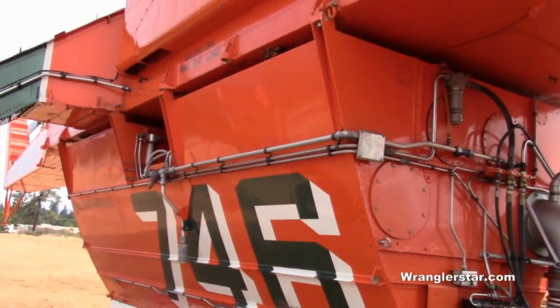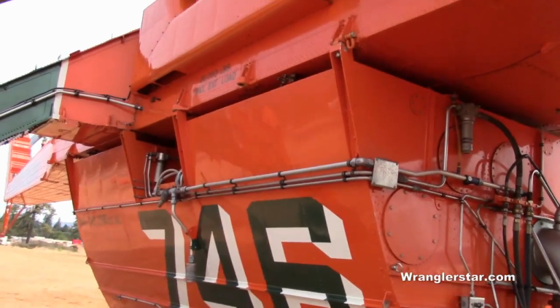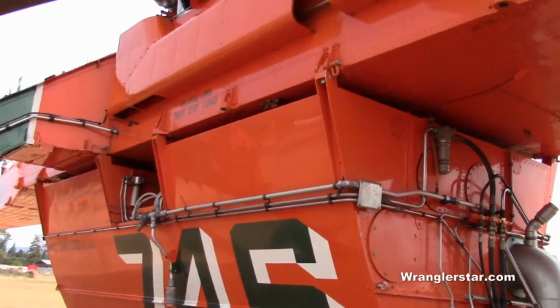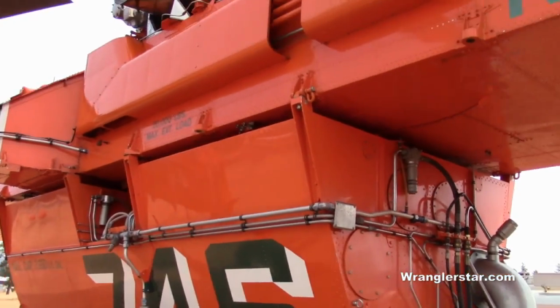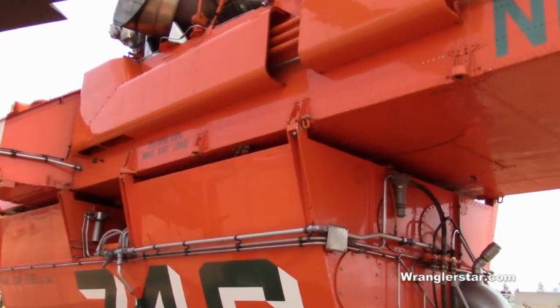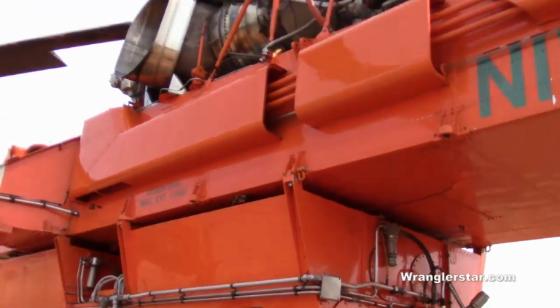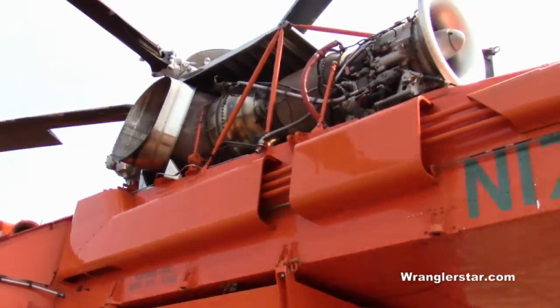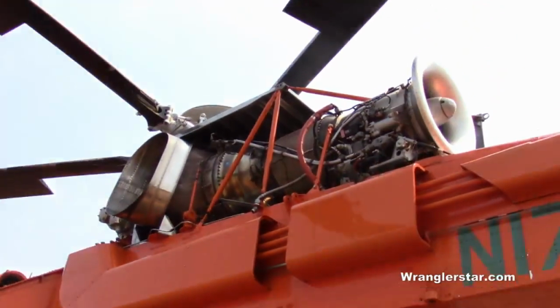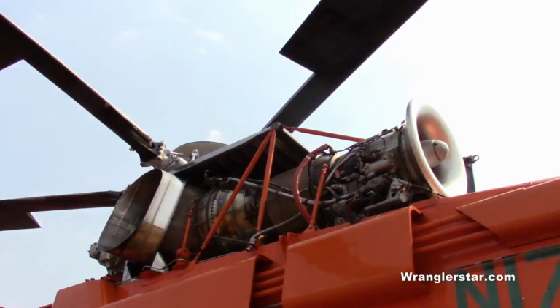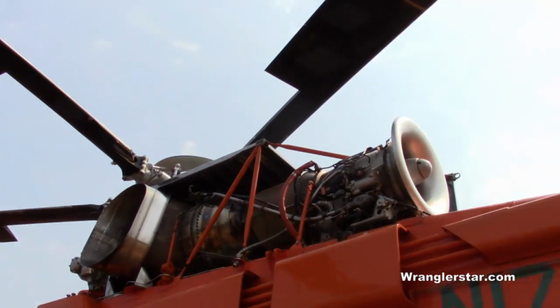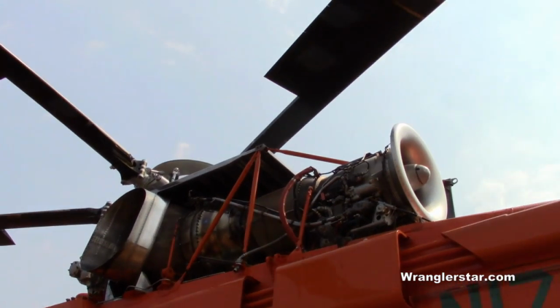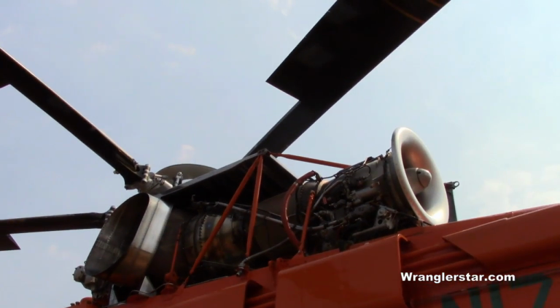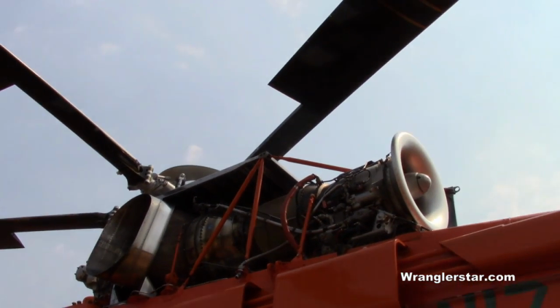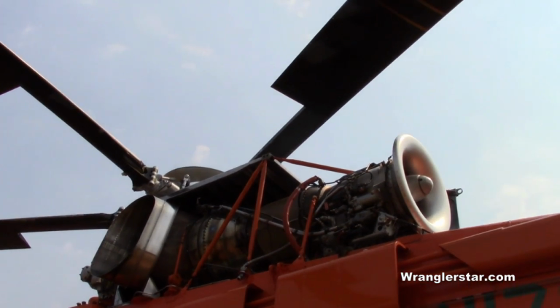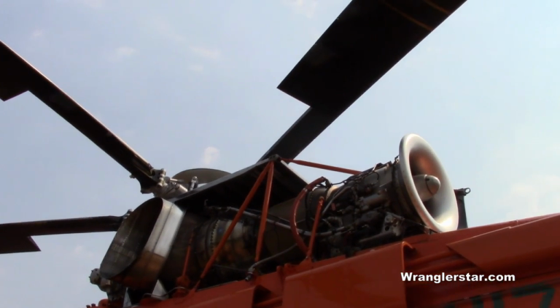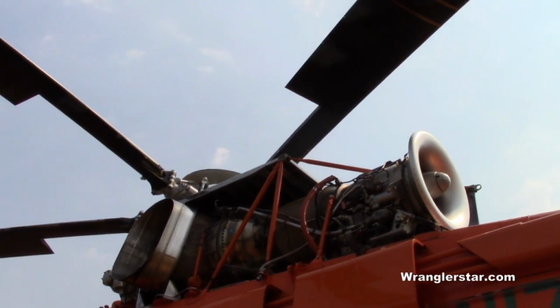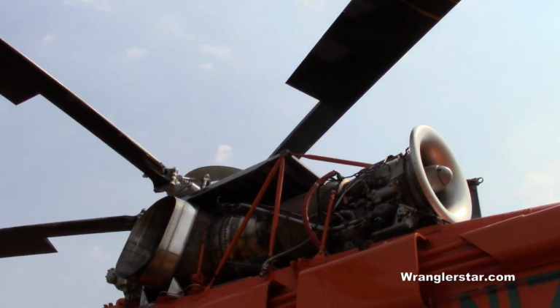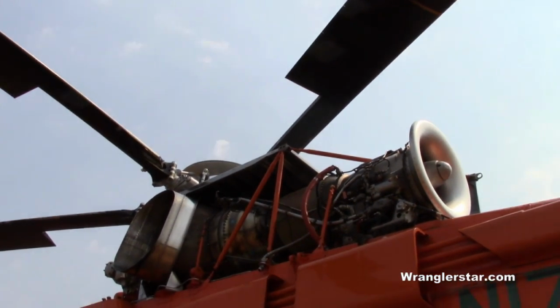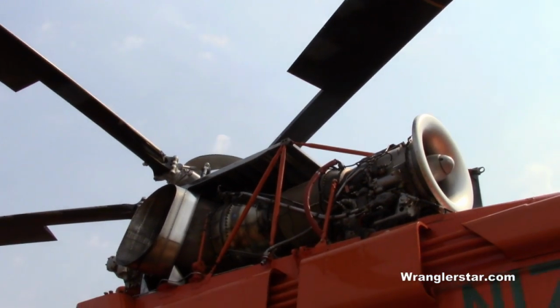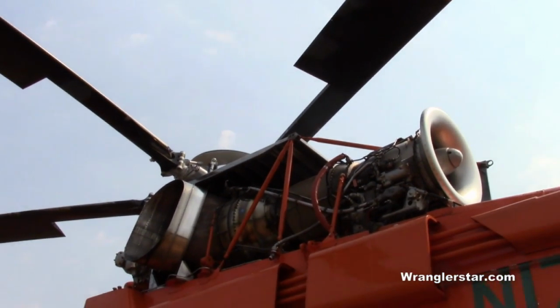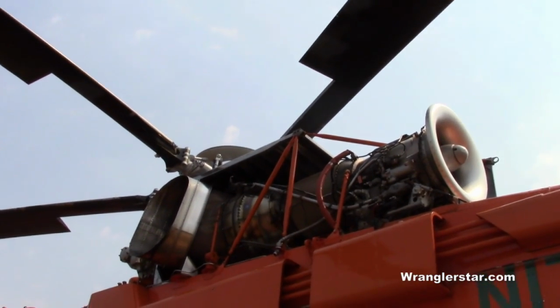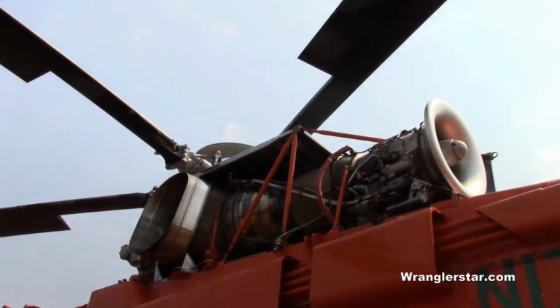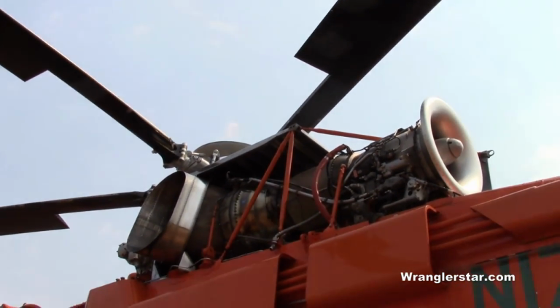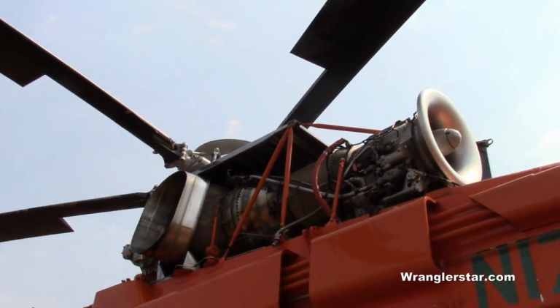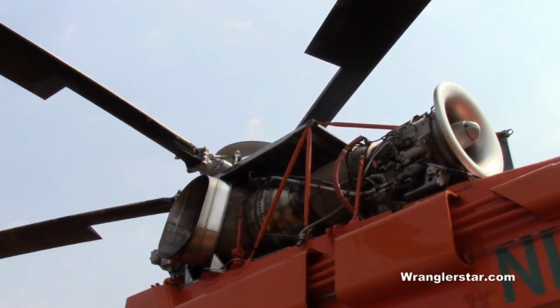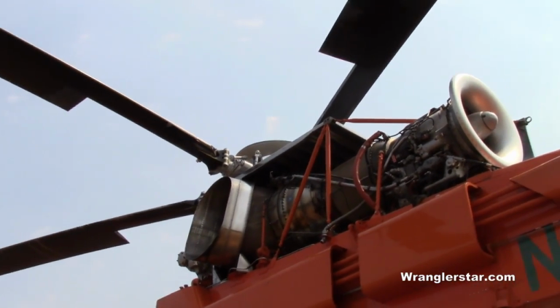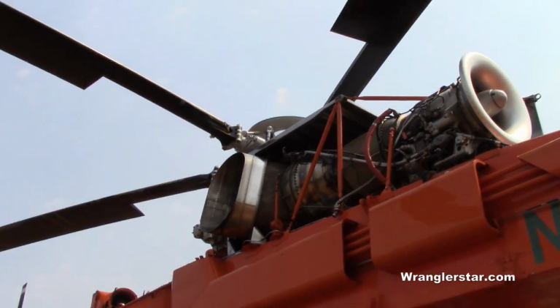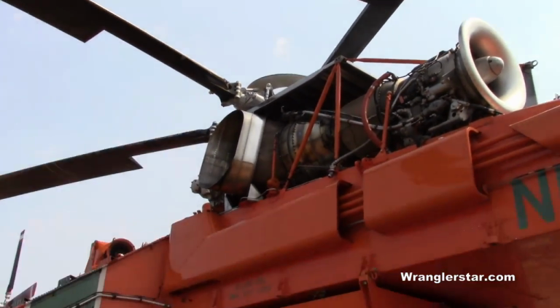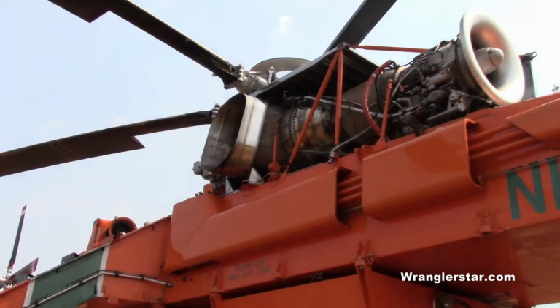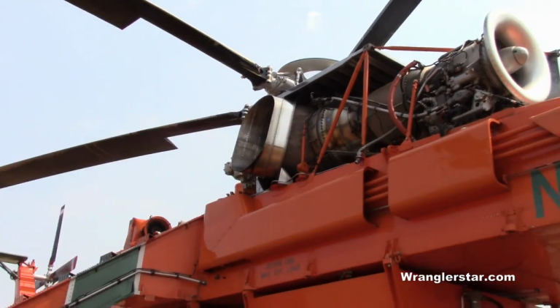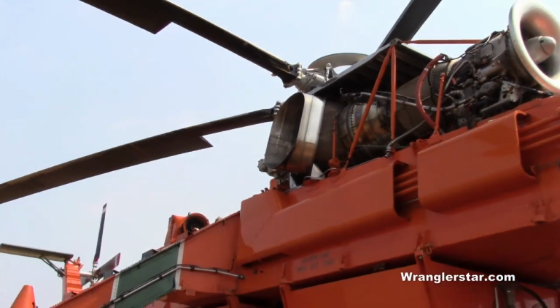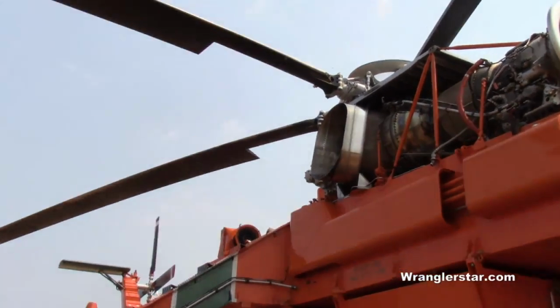How many horsepower are these turbines? 4,500 each. Wow. That's an impressive piece of equipment.